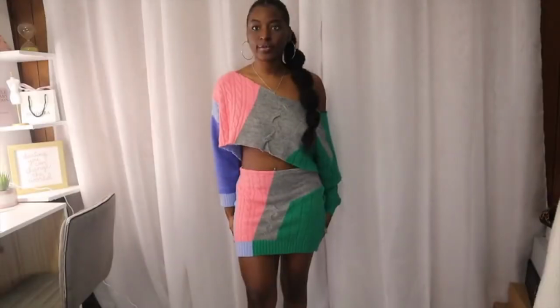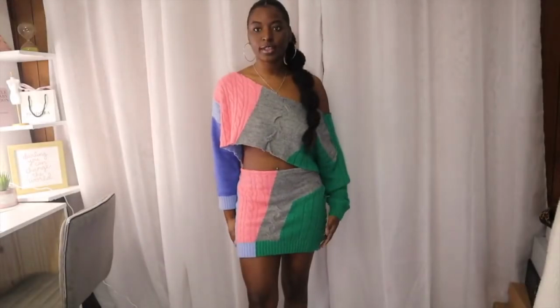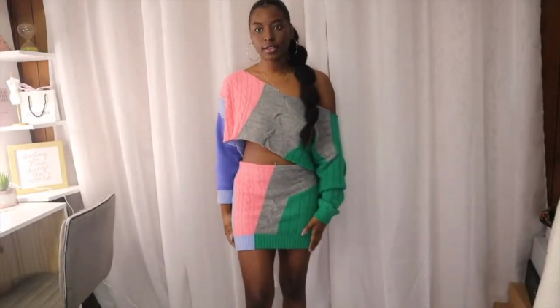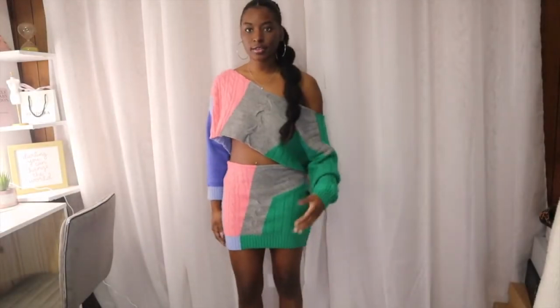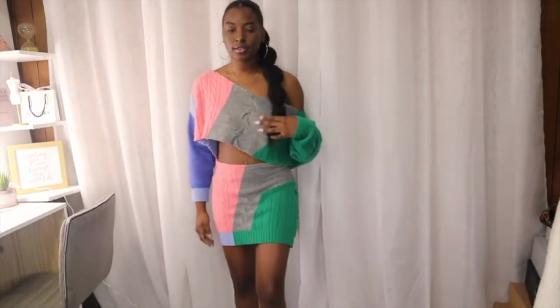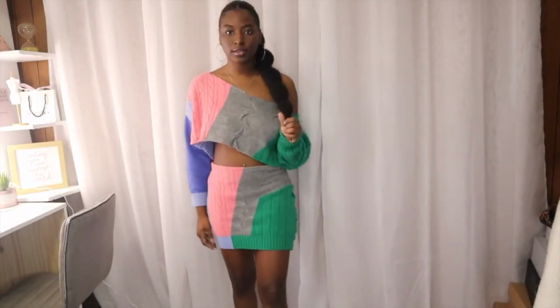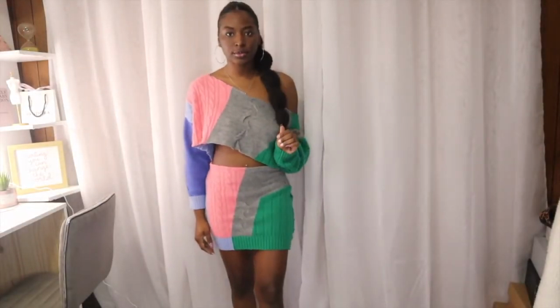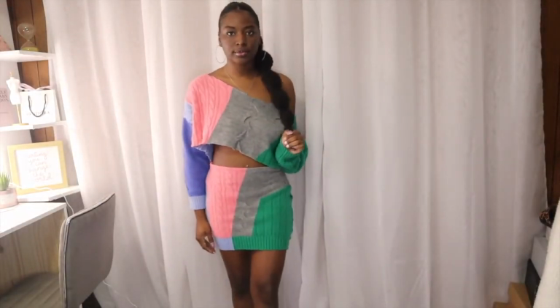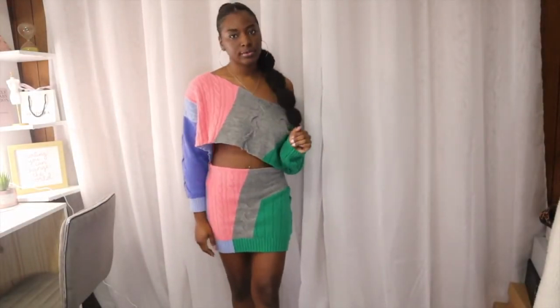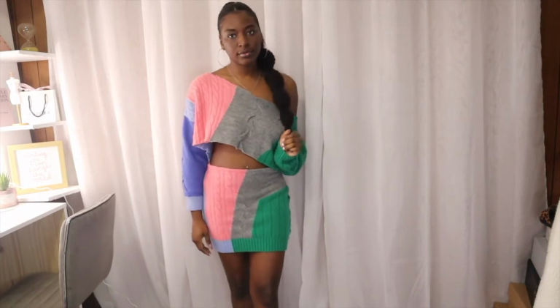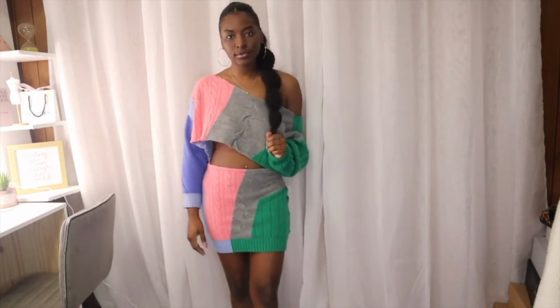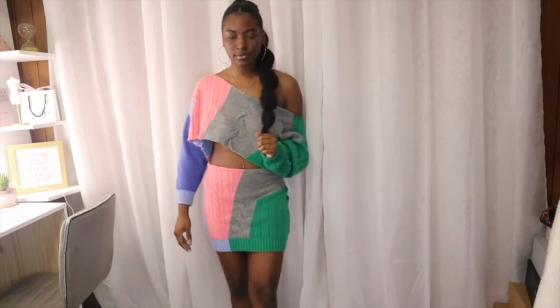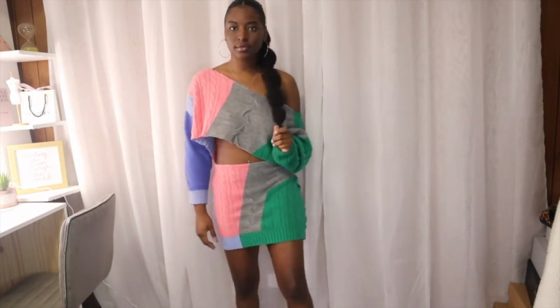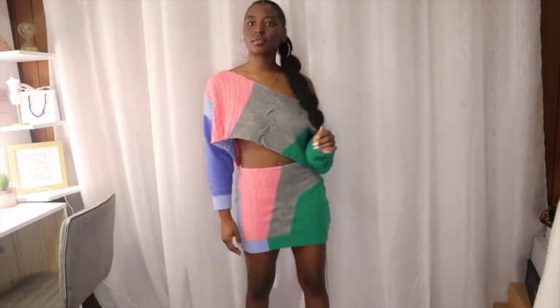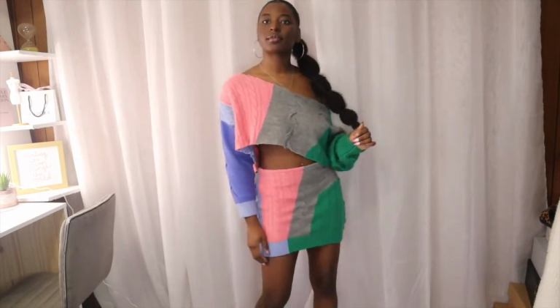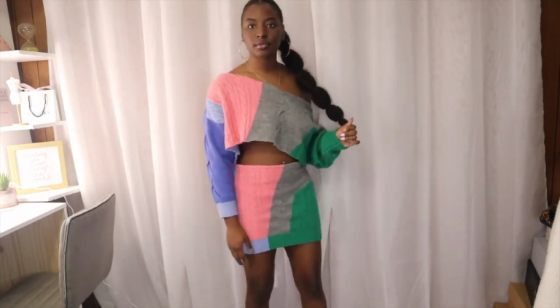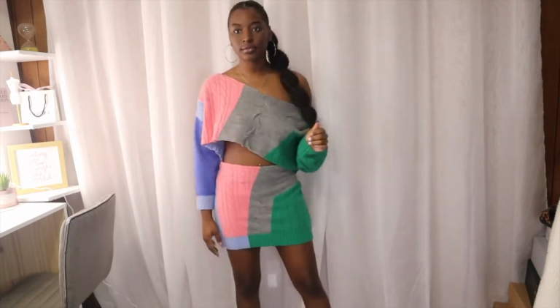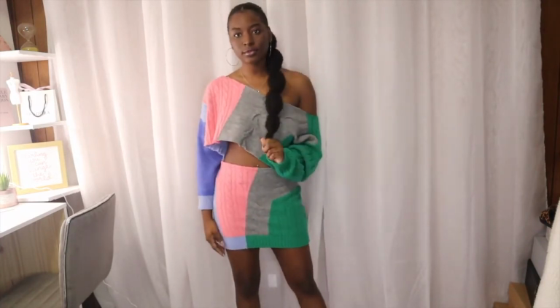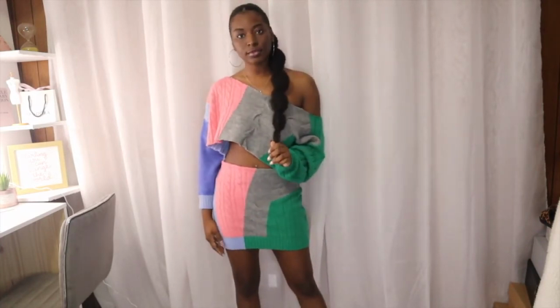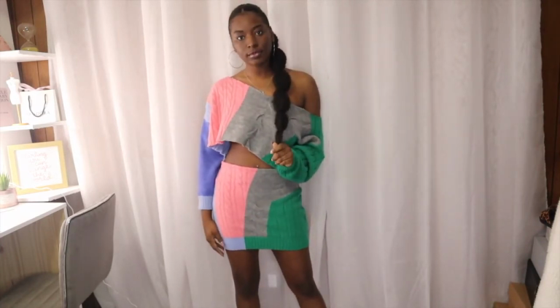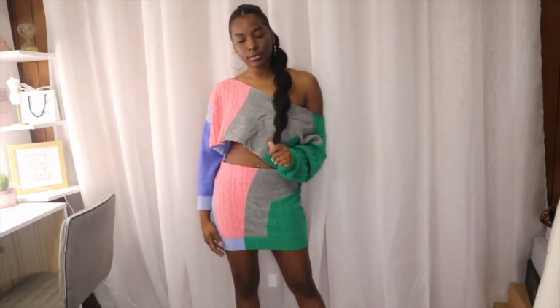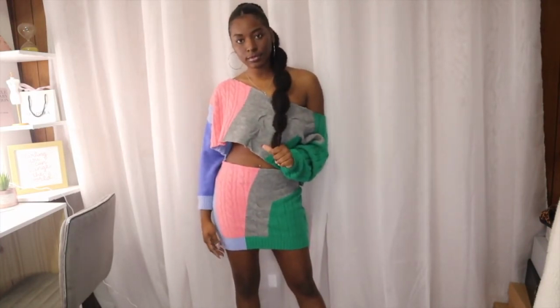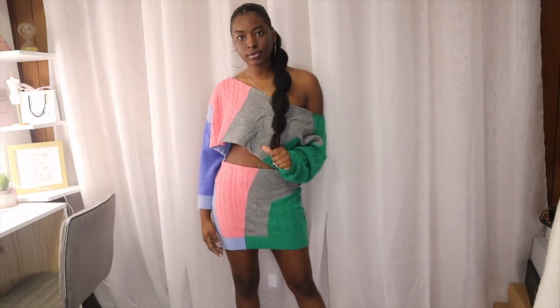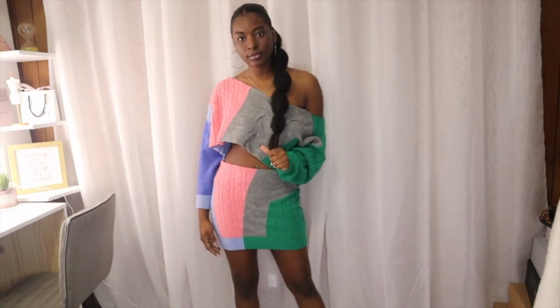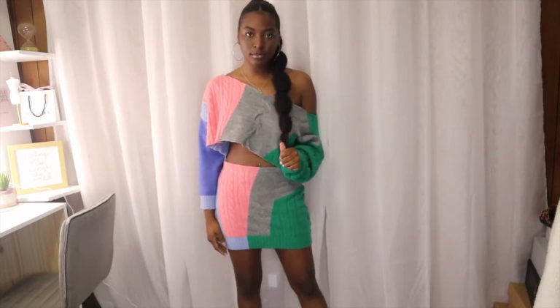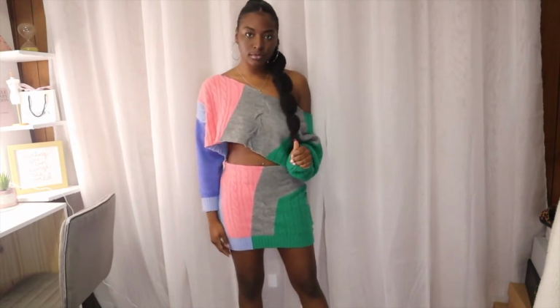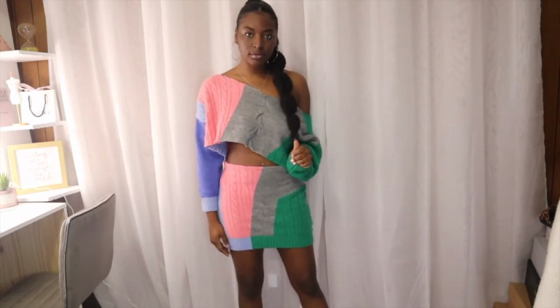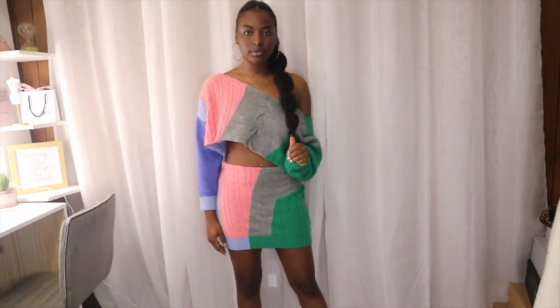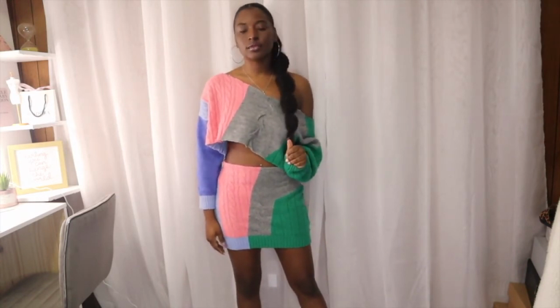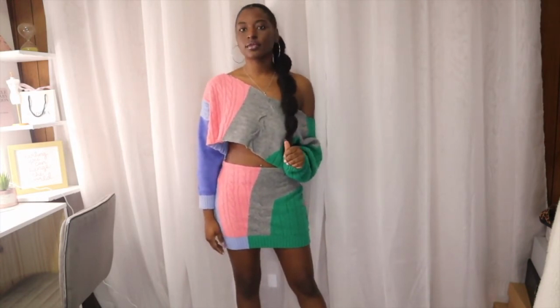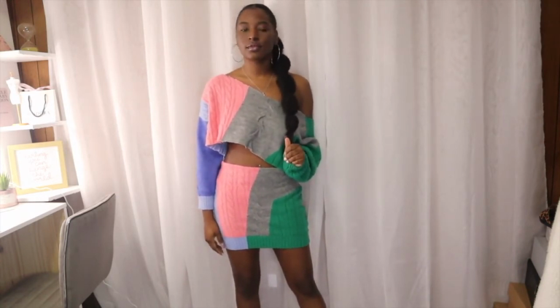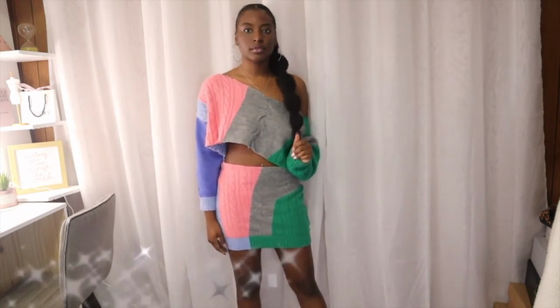After everything is sewn together, this is what we have — a super cute two-piece set that I made from an old Fashion Nova sweater dress. If you guys would like to check out the other content I made with this two-piece set, stay tuned.